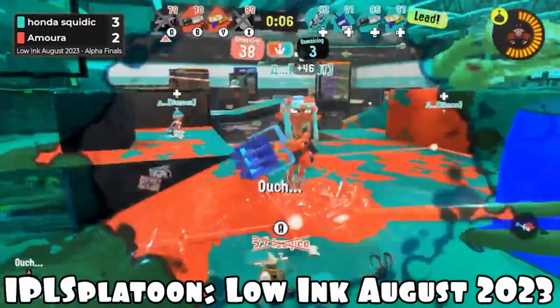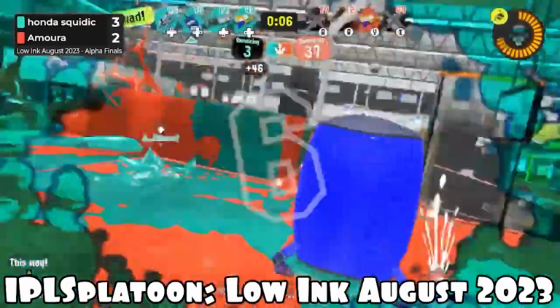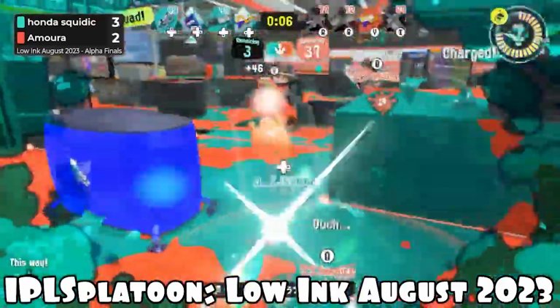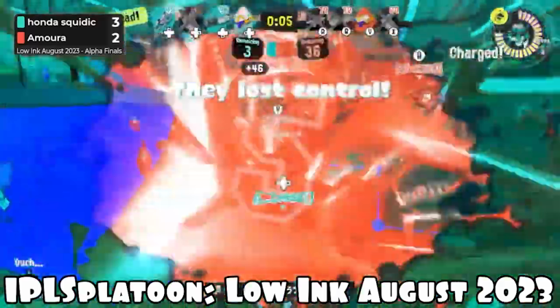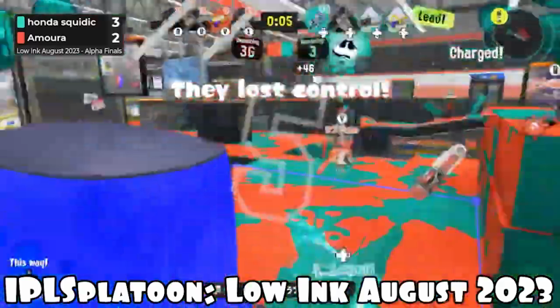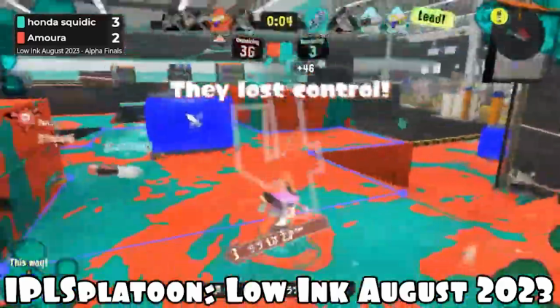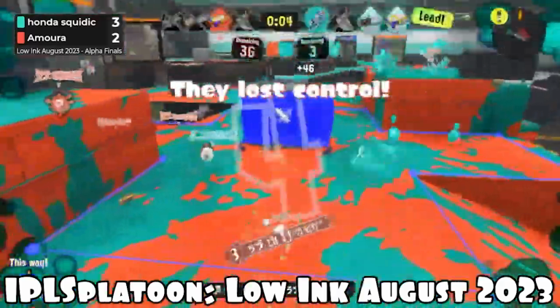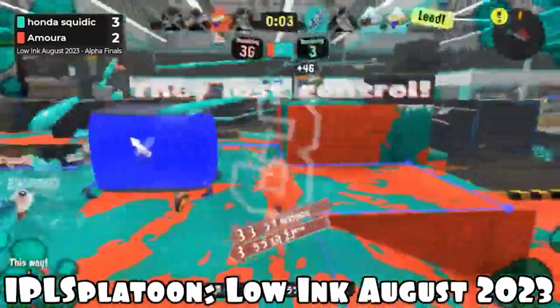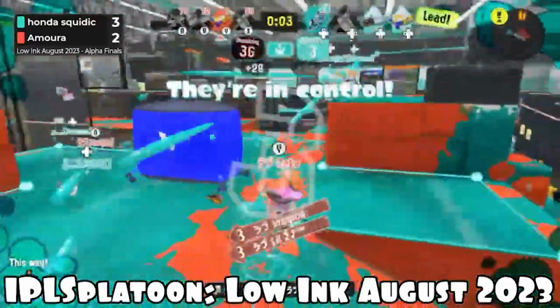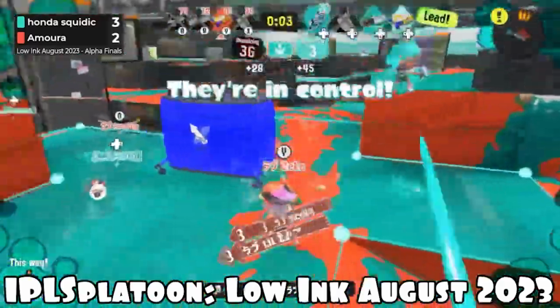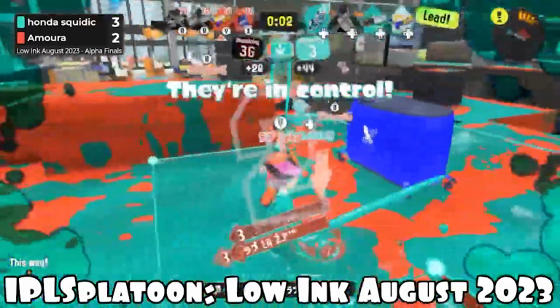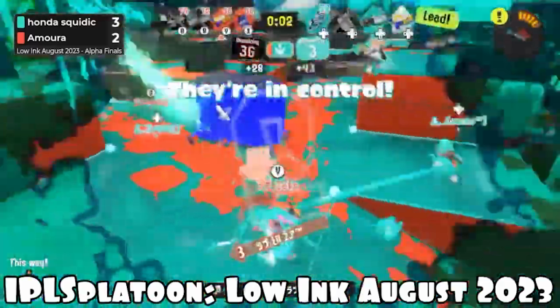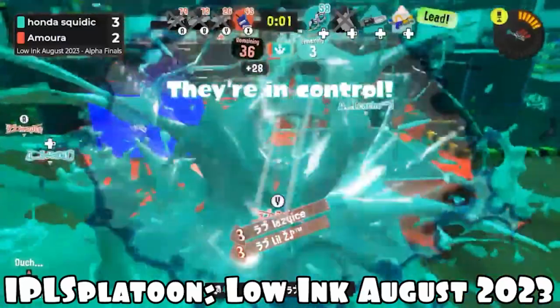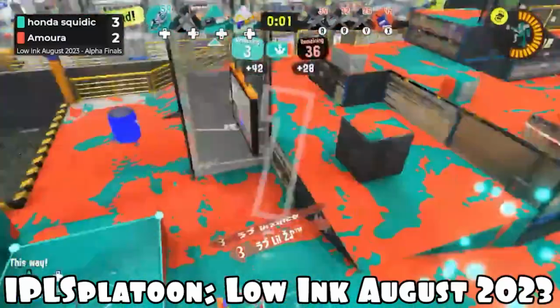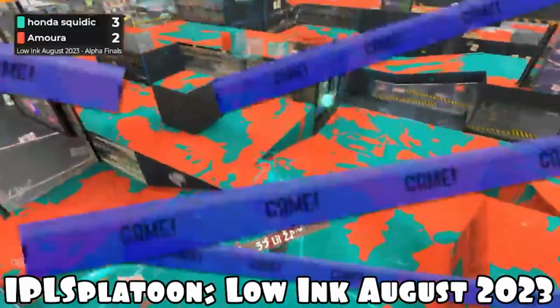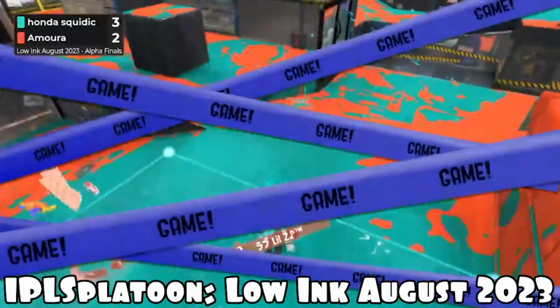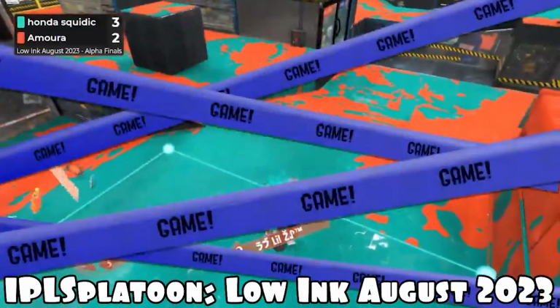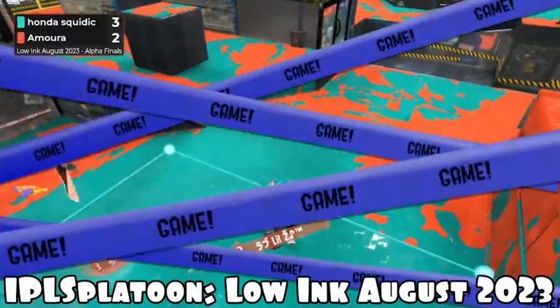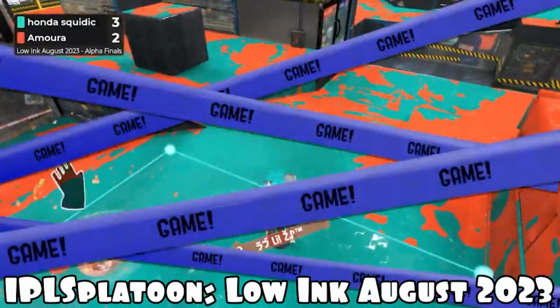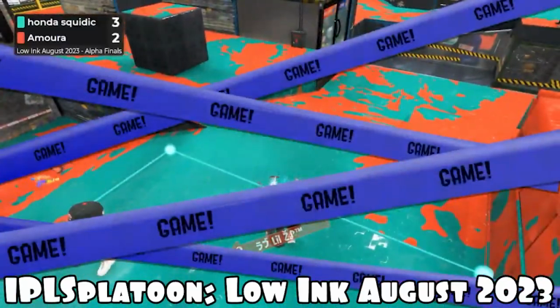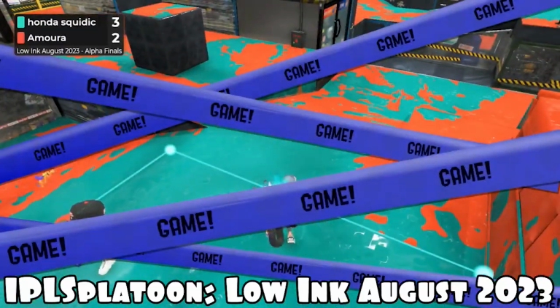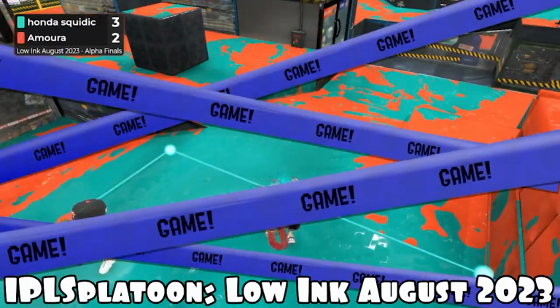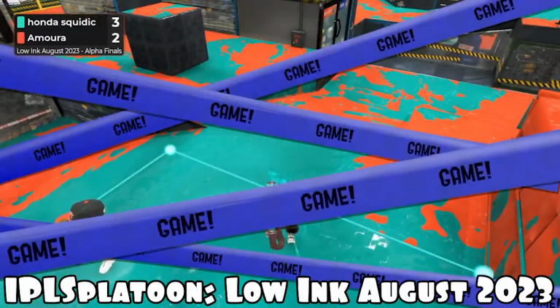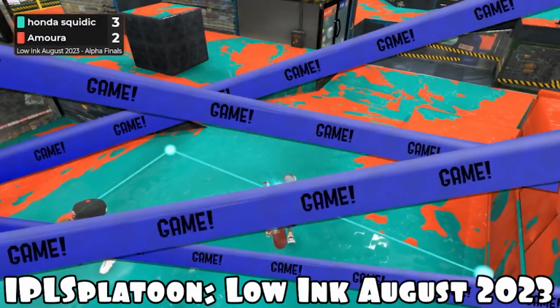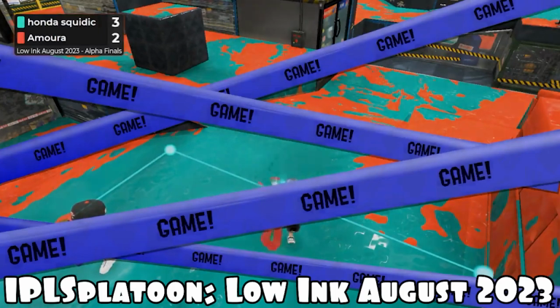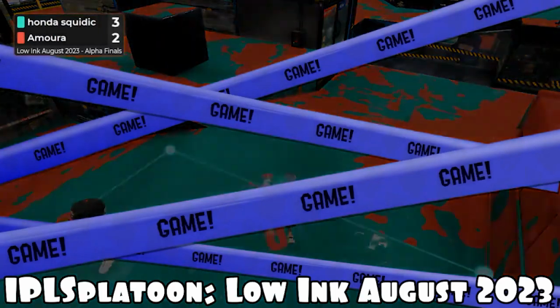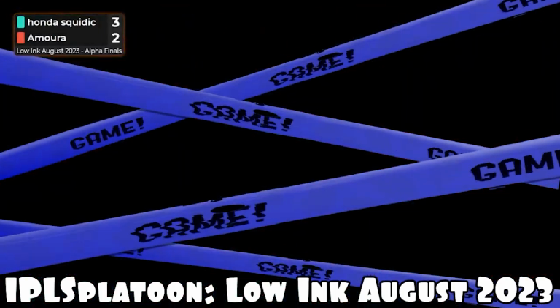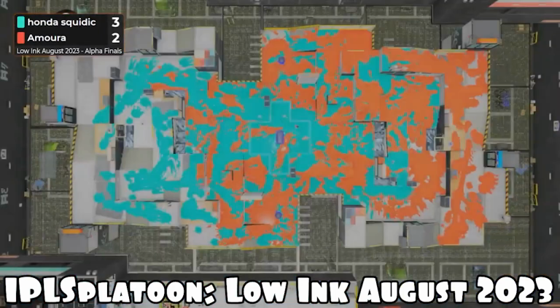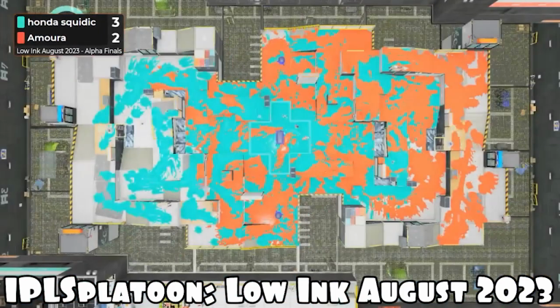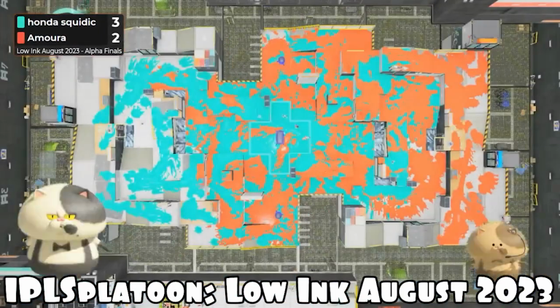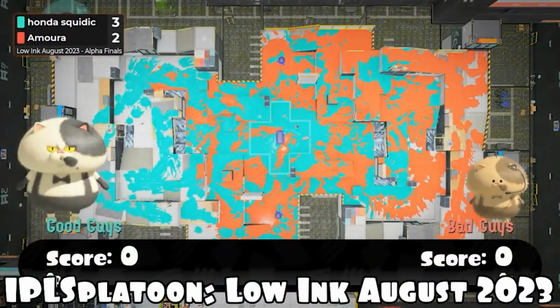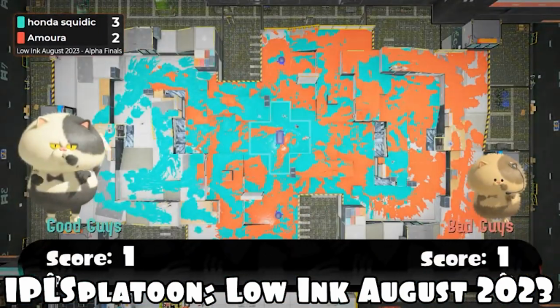They were behind the members of Amora and they immediately went about-face and turned their attention away from the zone, giving Pondesquiddix some space and time to cap that zone. They just had to take a few seconds to make sure that that zone was in their favor, and it was.